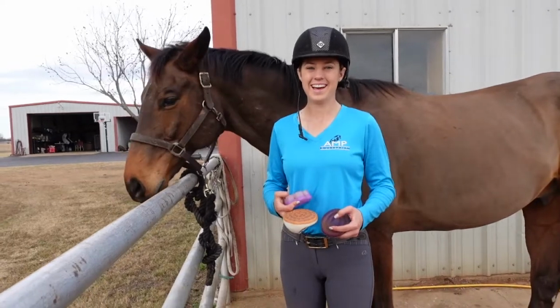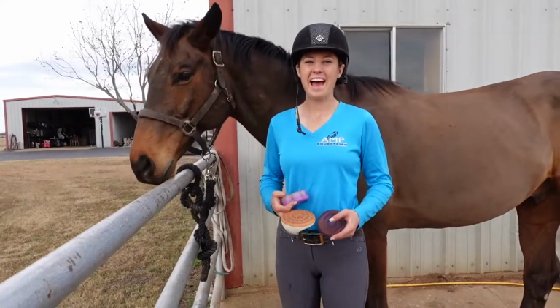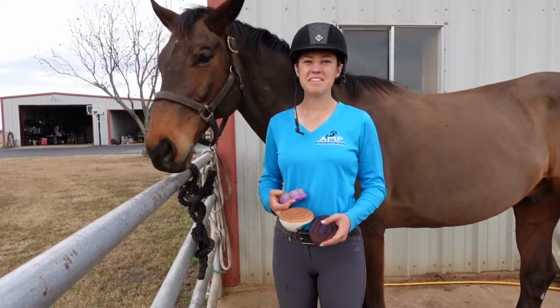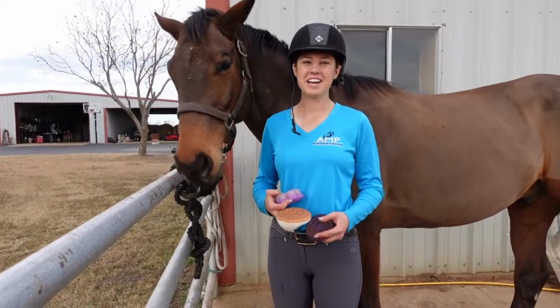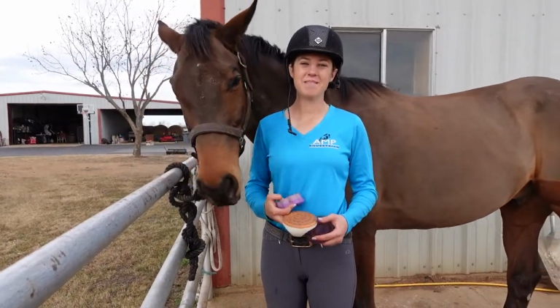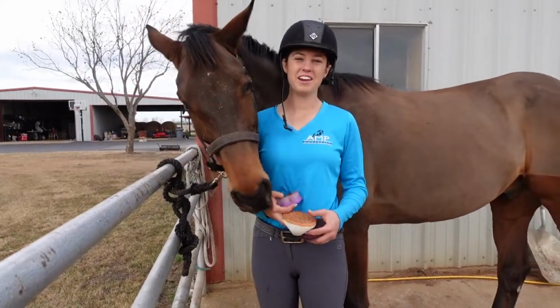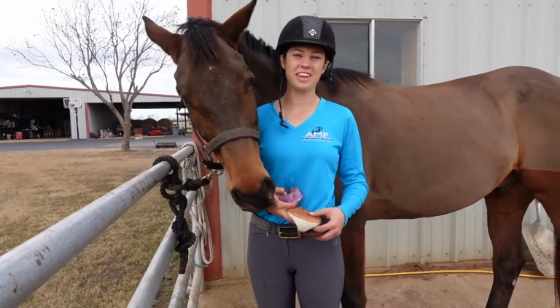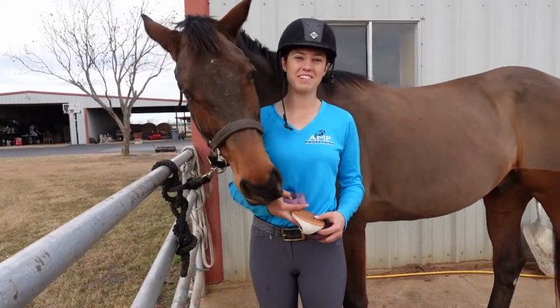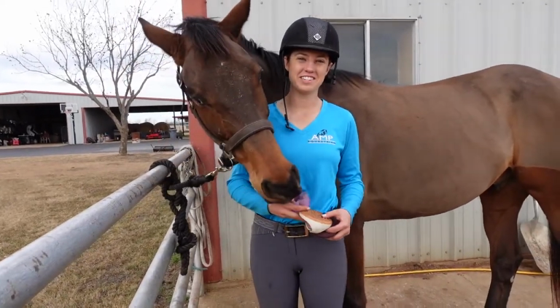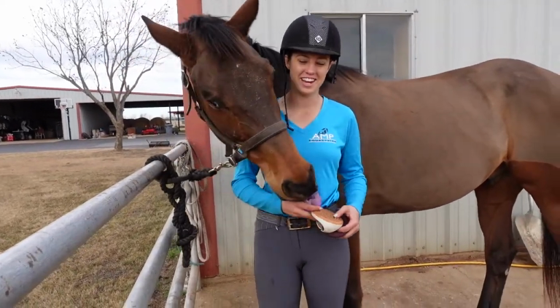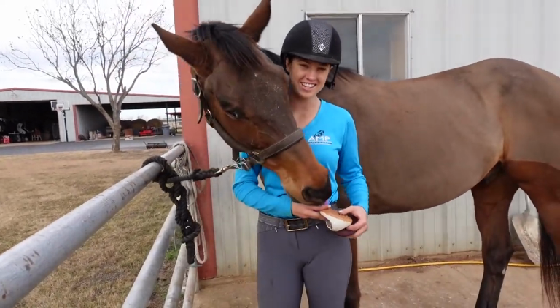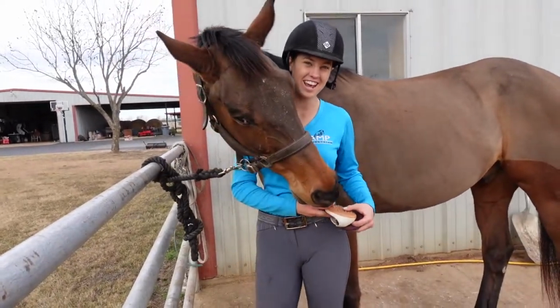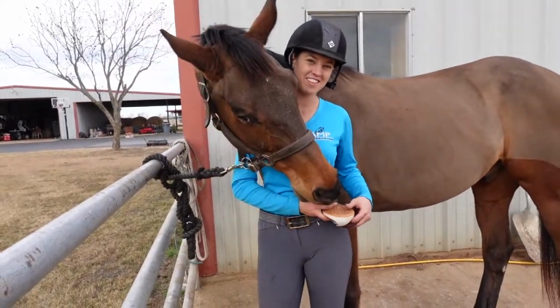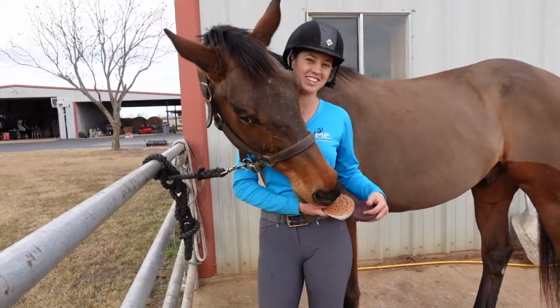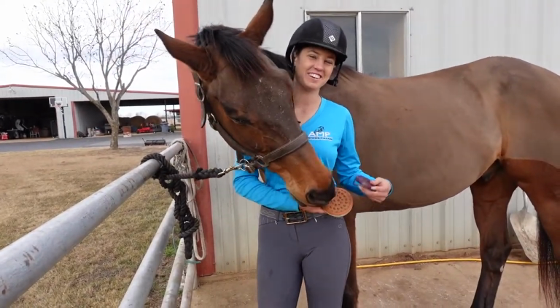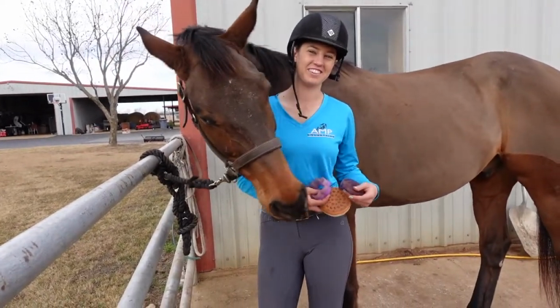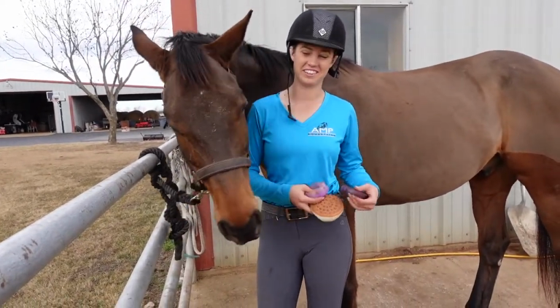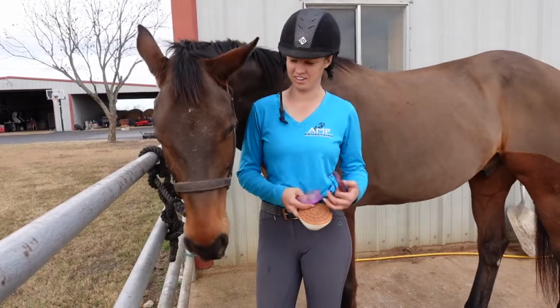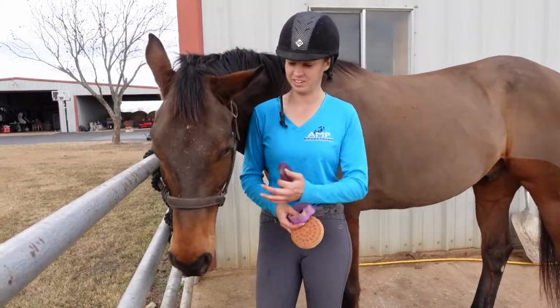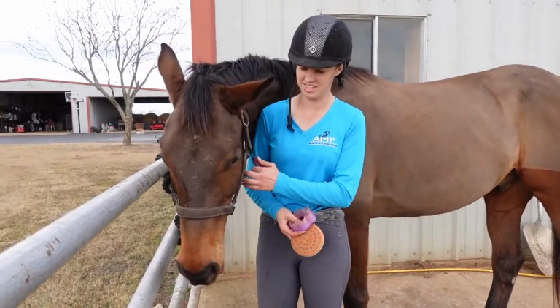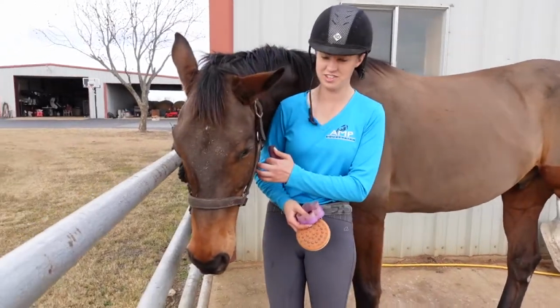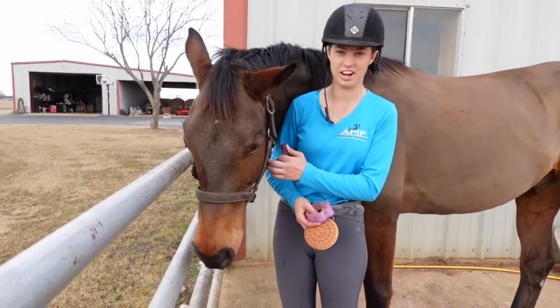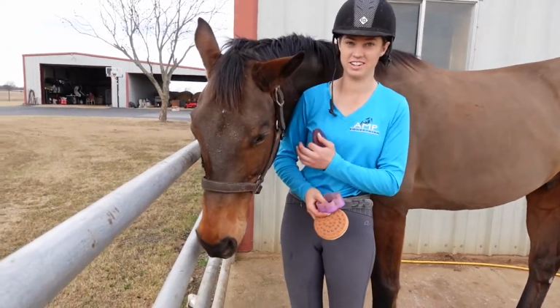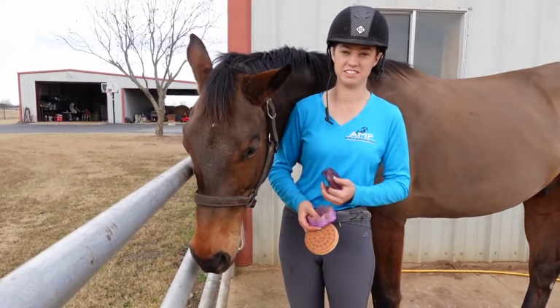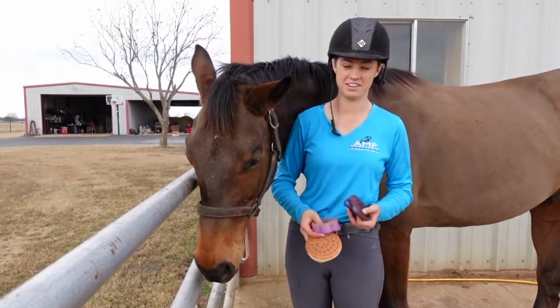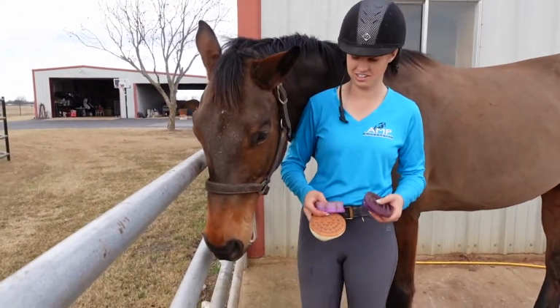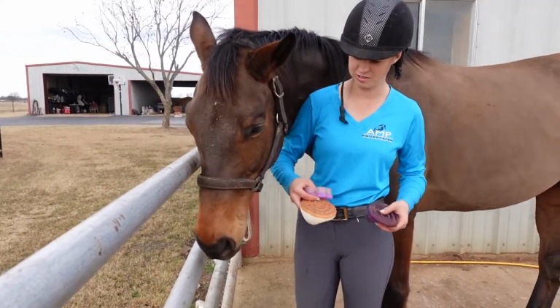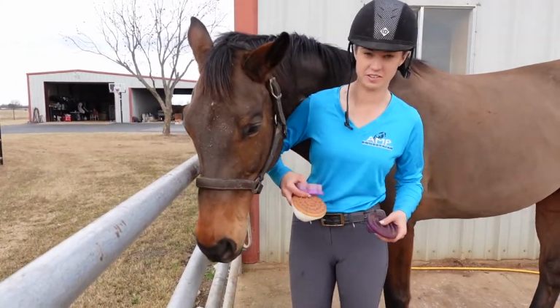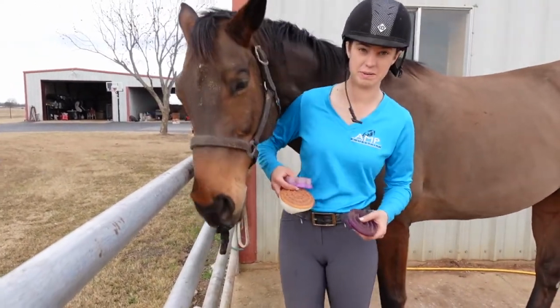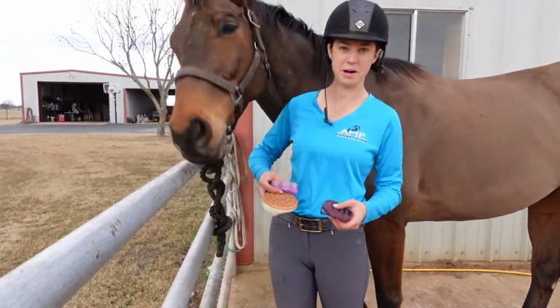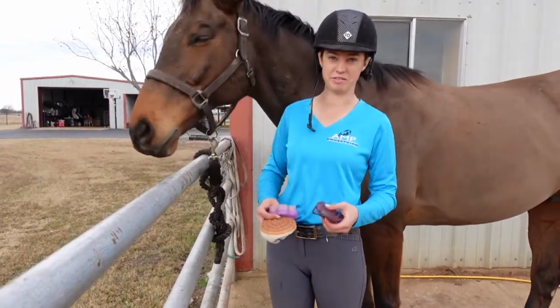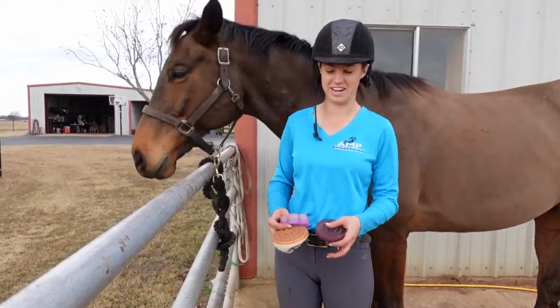Hi everyone! I'm Anna with Anne Equestrian and today I'm going to show you how to curry your horse. This is Jax and he's very dirty so he's going to be our model for today.